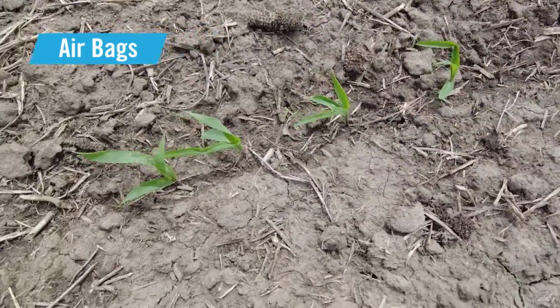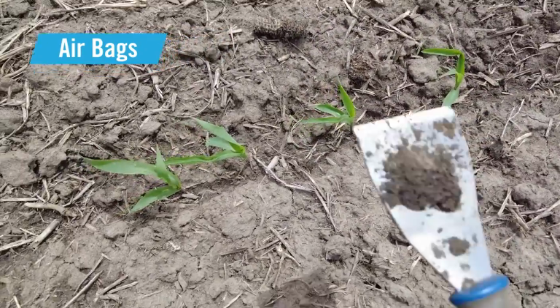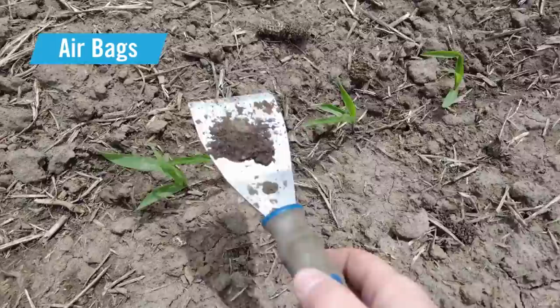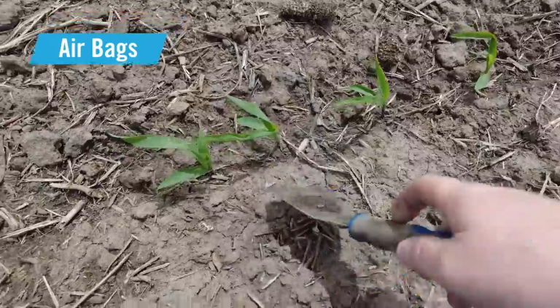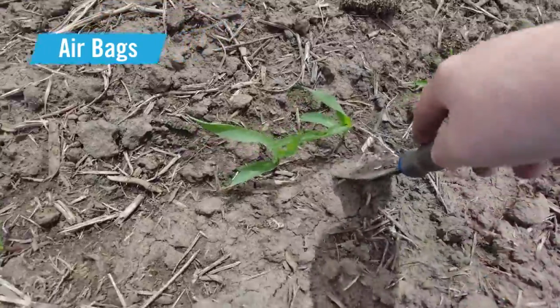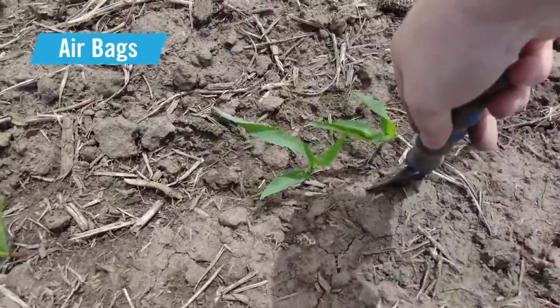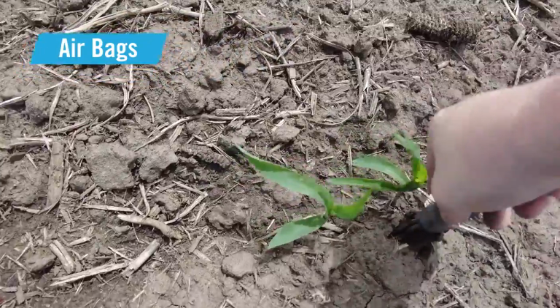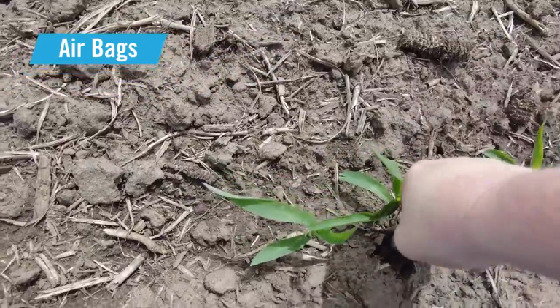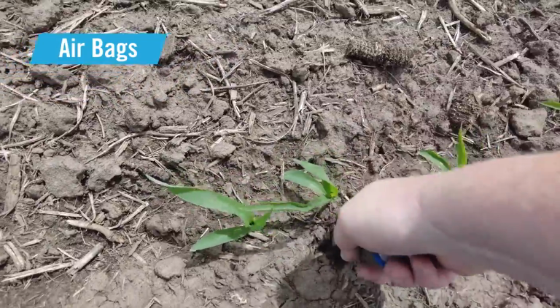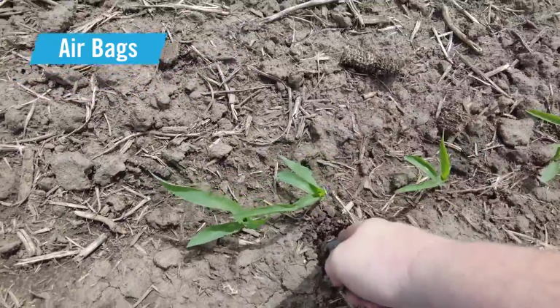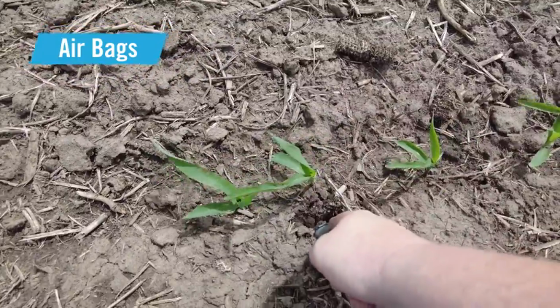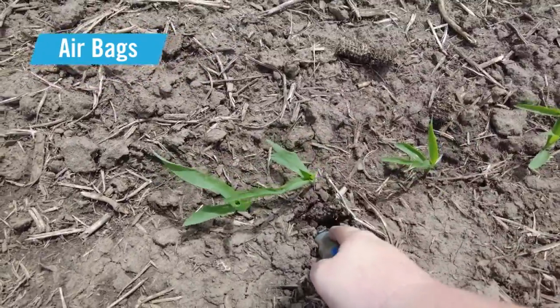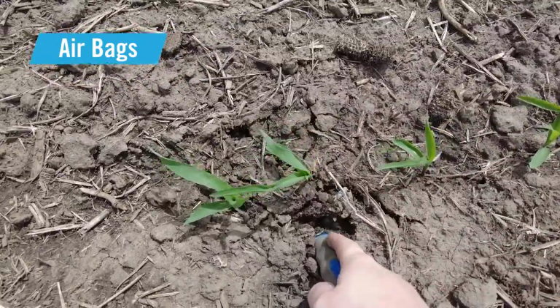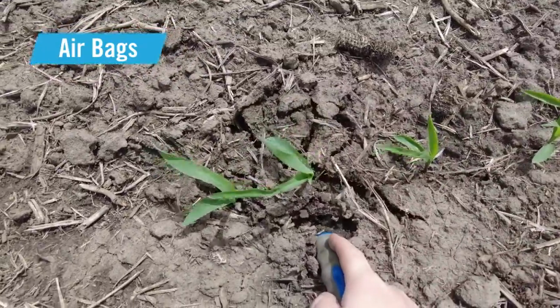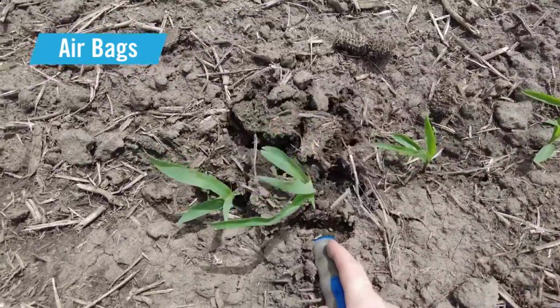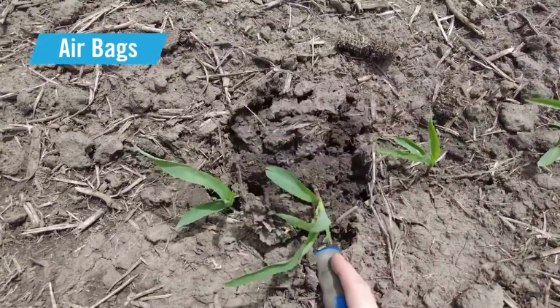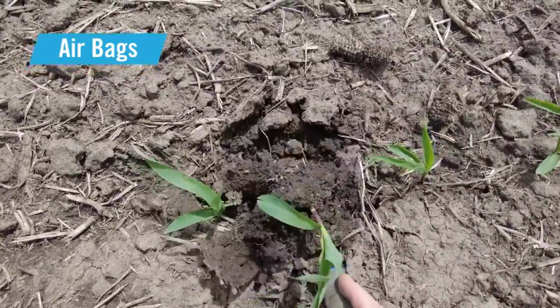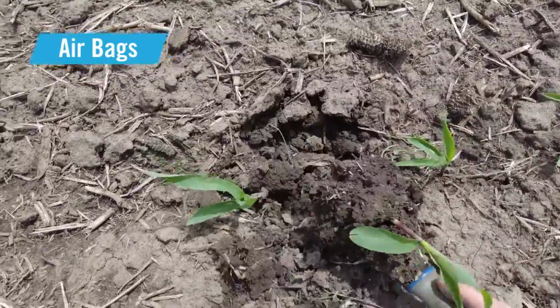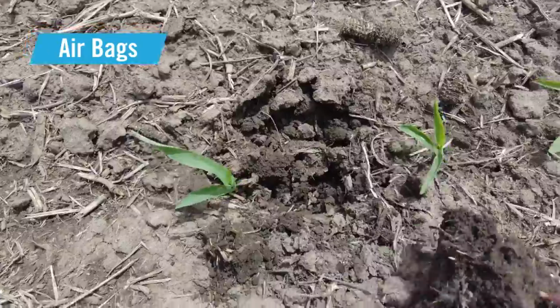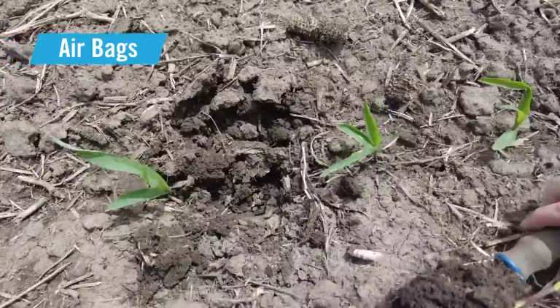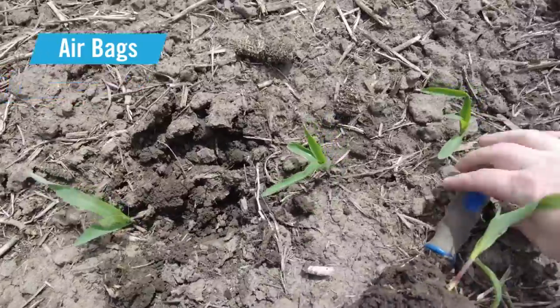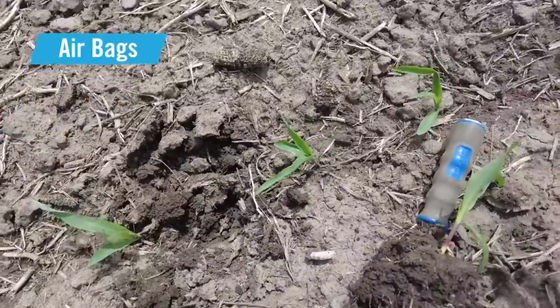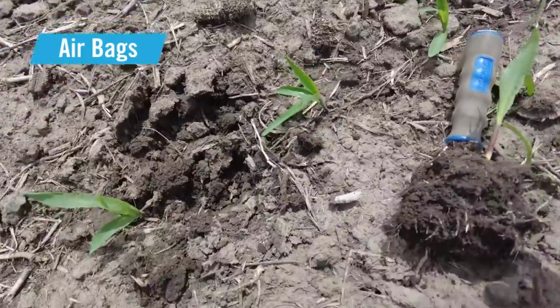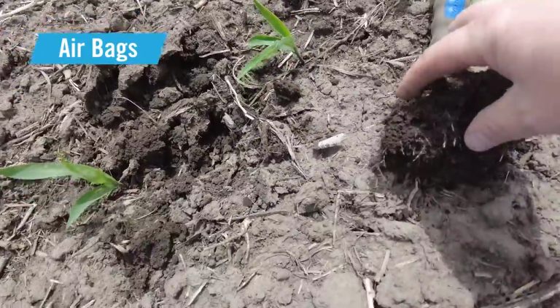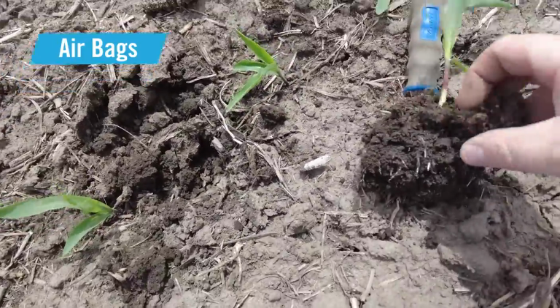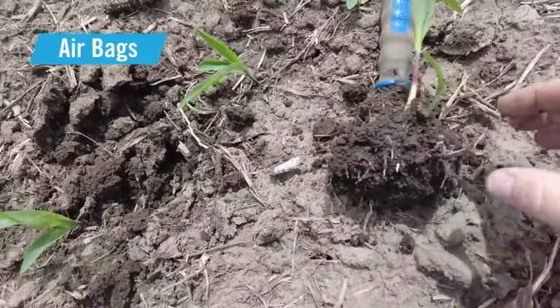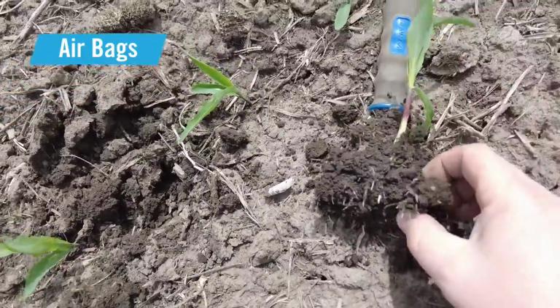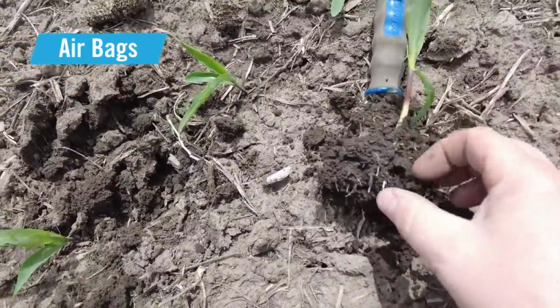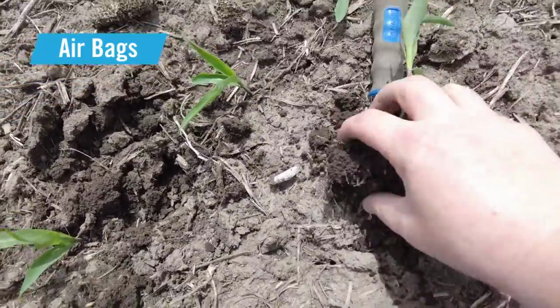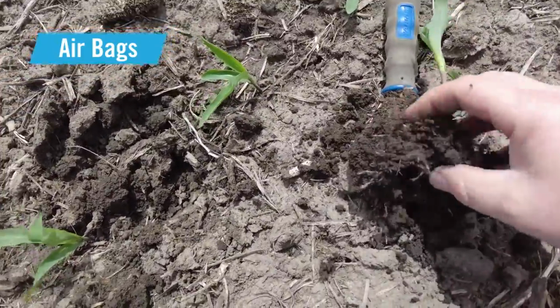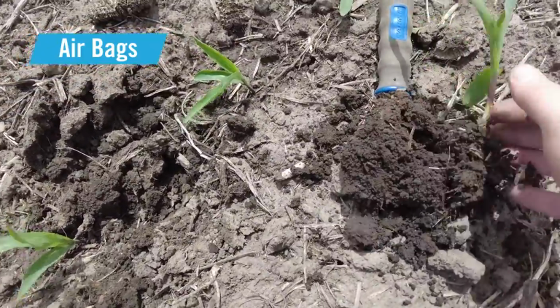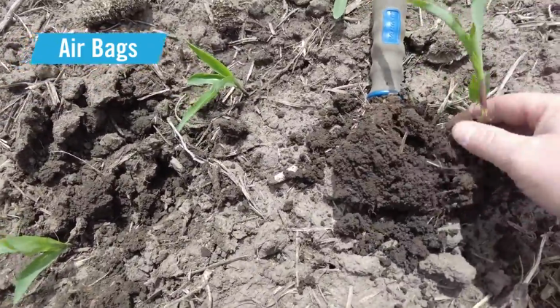I'm going to use my paint scraper to pop open that trench. What we're worried about is root development.